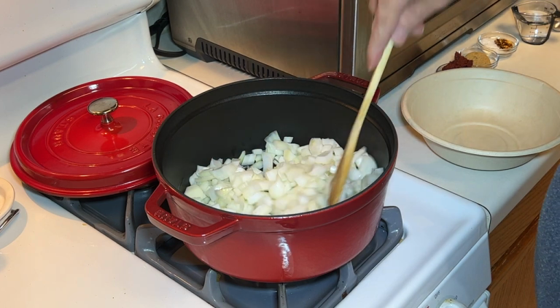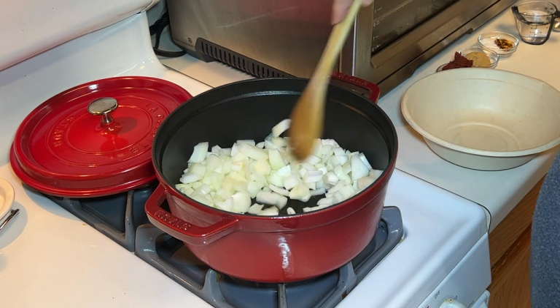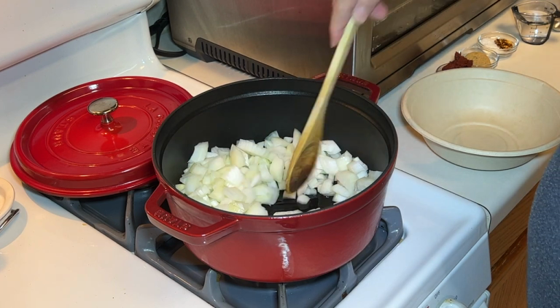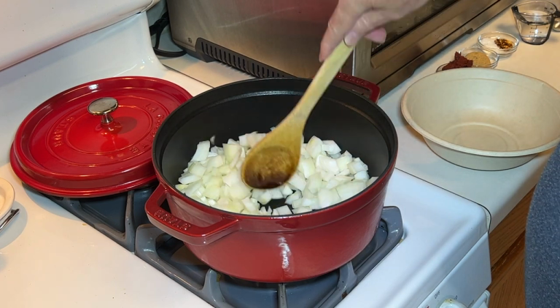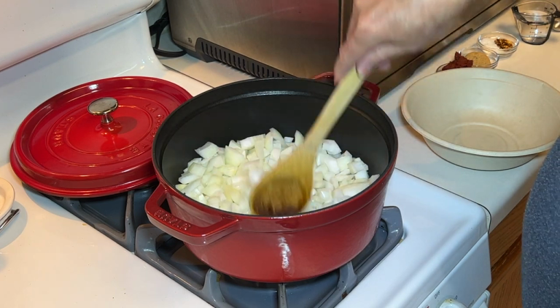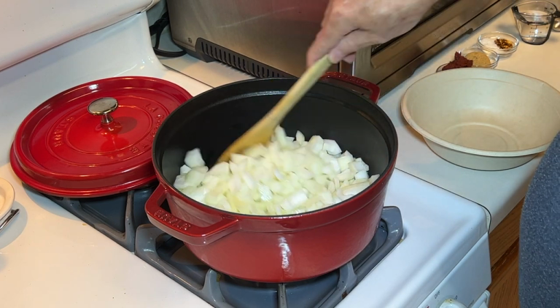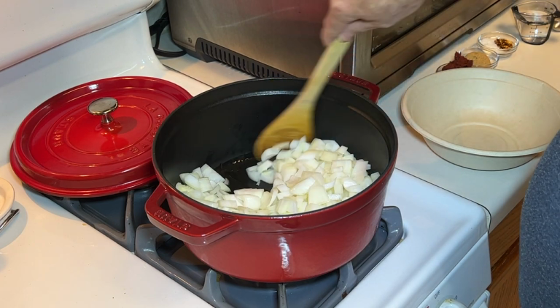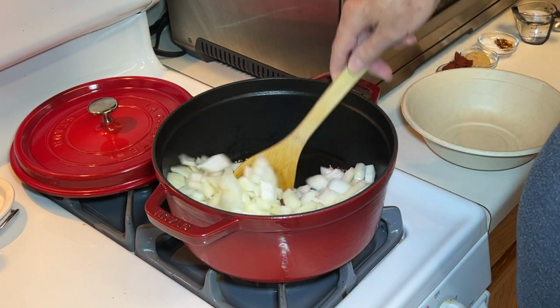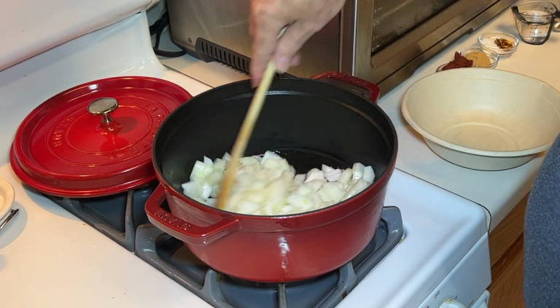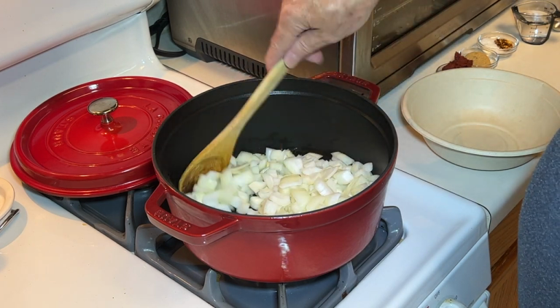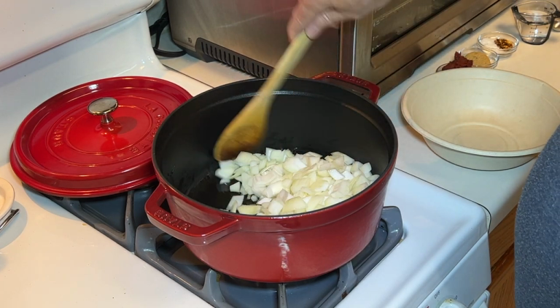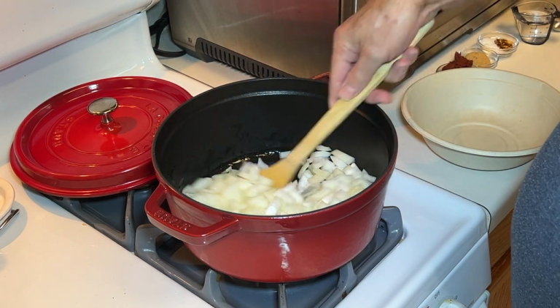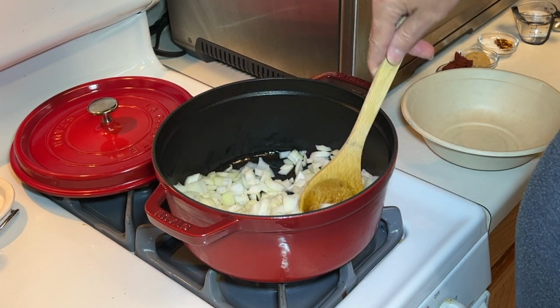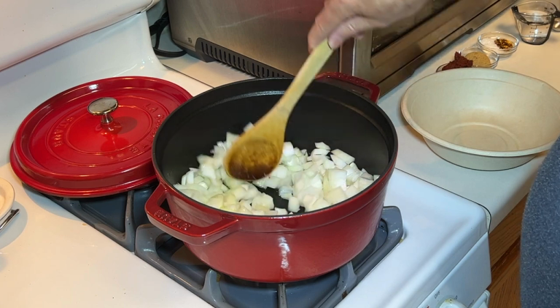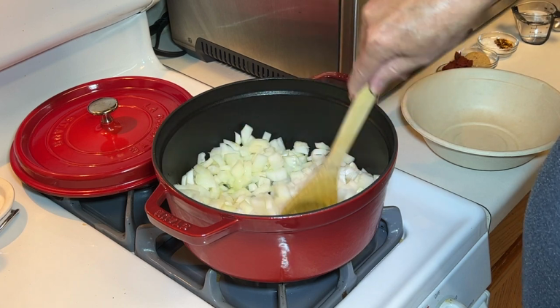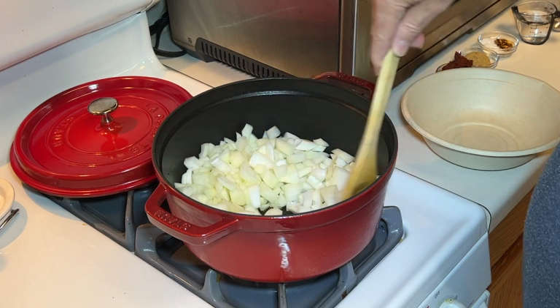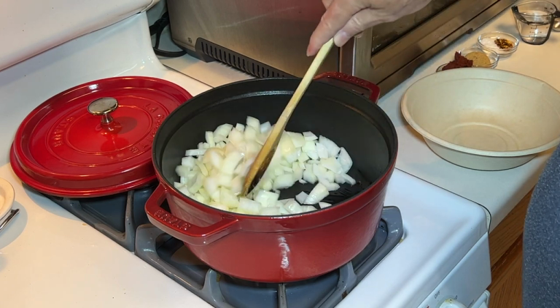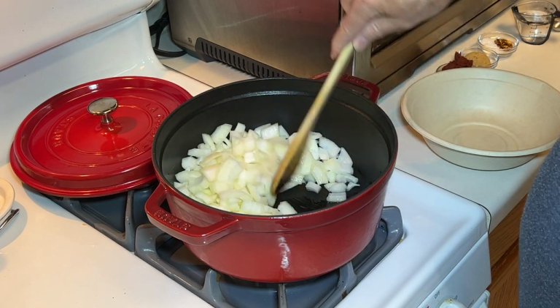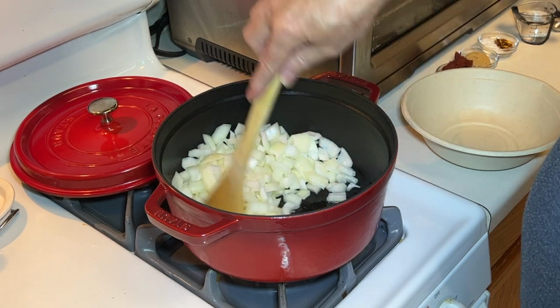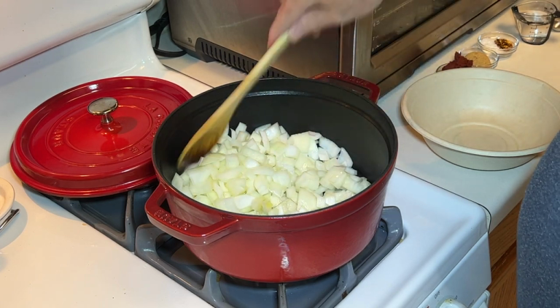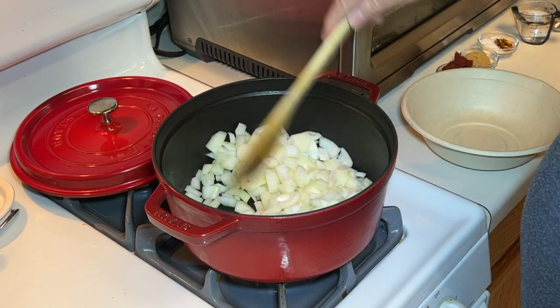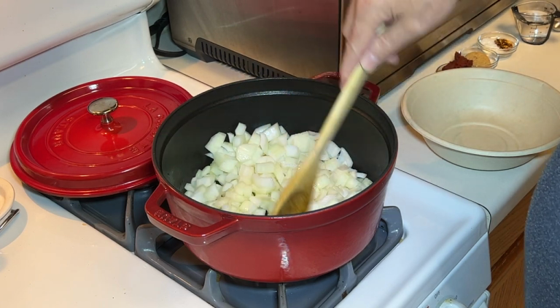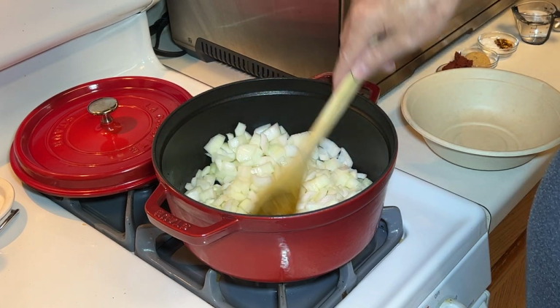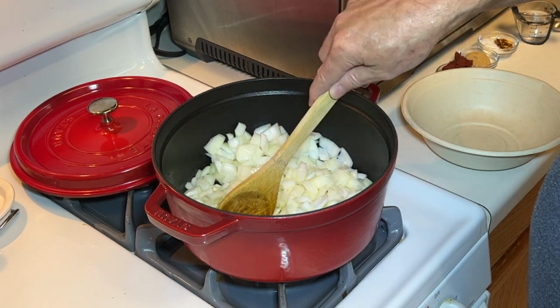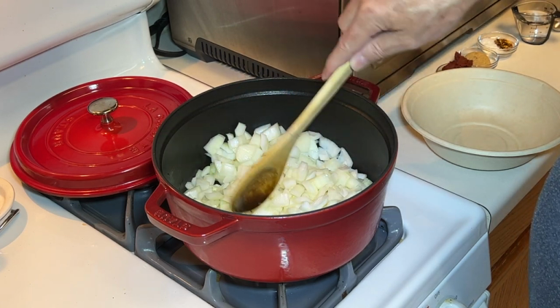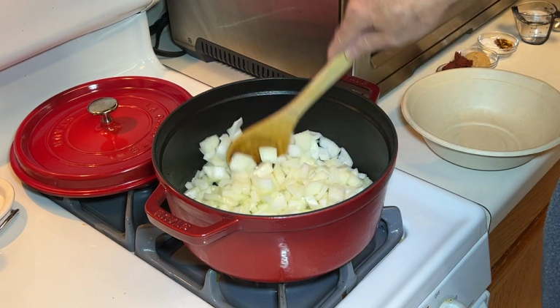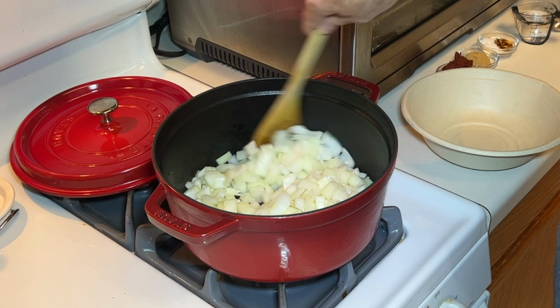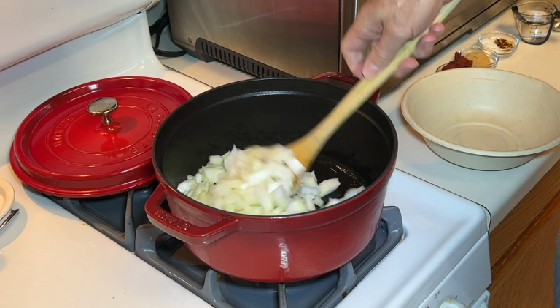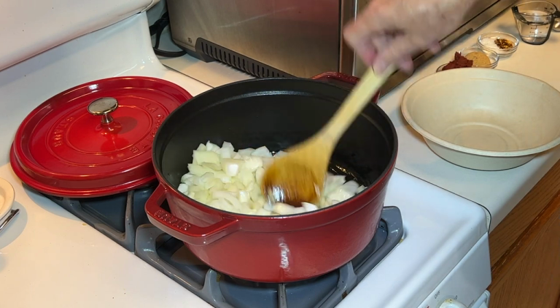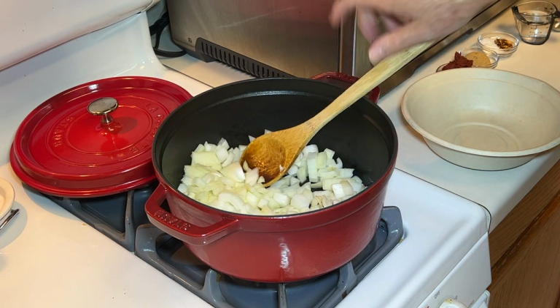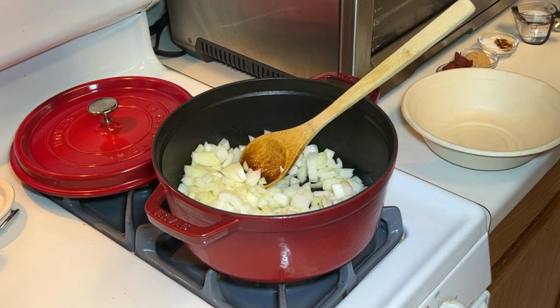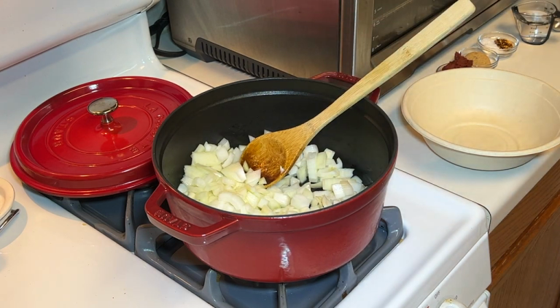Toss that really well with the olive oil, then we're gonna sauté this for a while until the onions become nice and translucent. You don't want to brown these — you don't want to caramelize them.